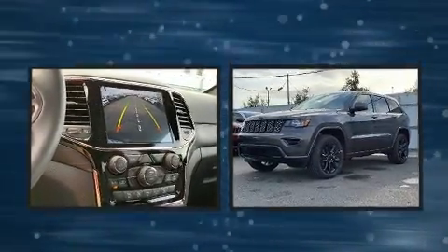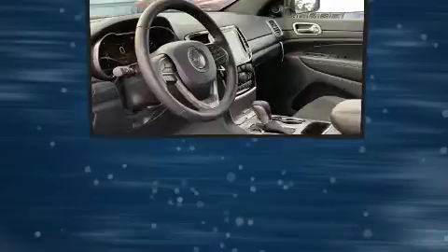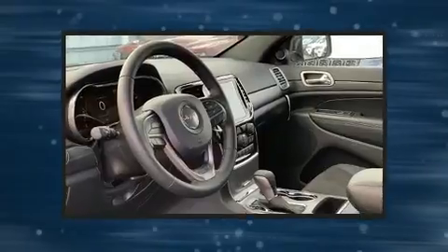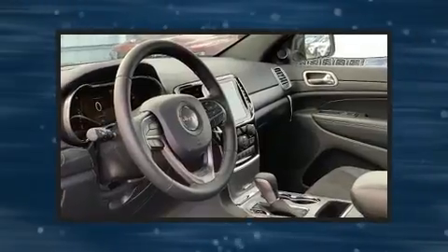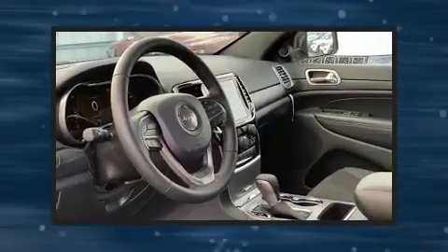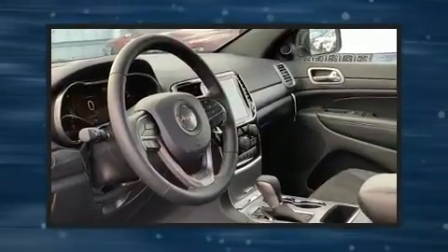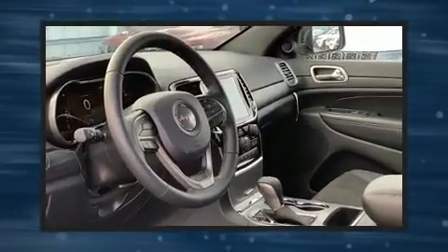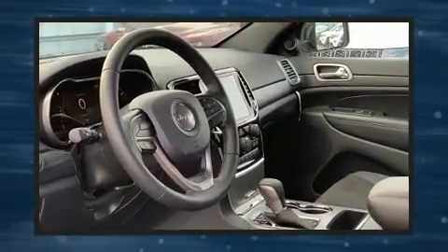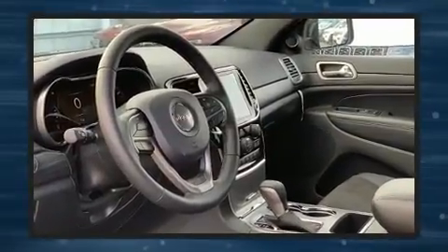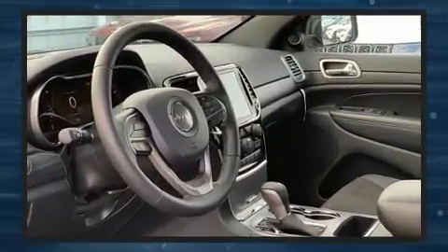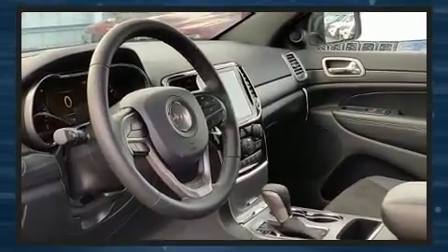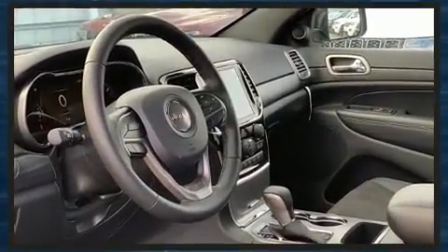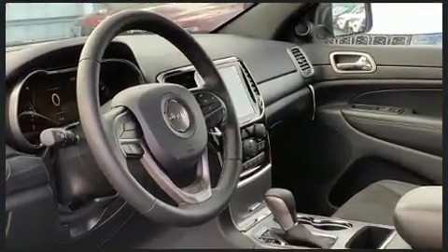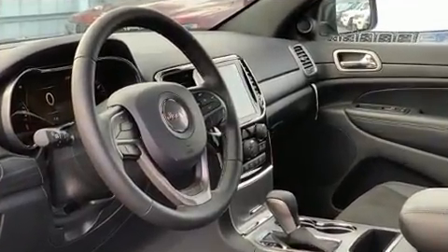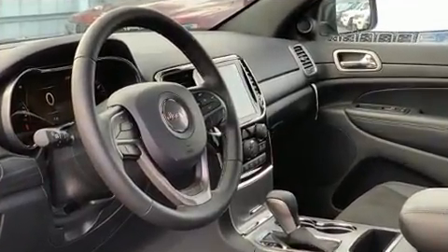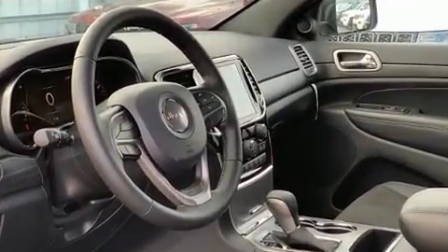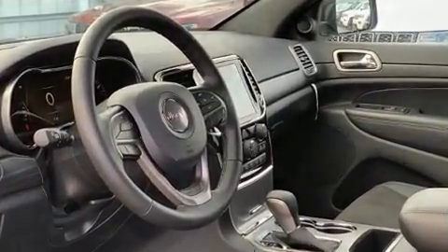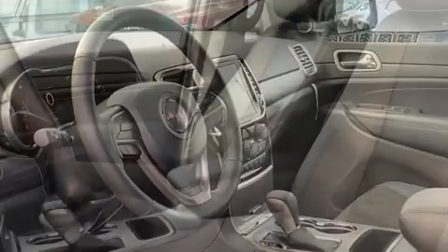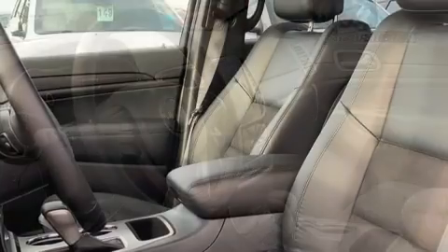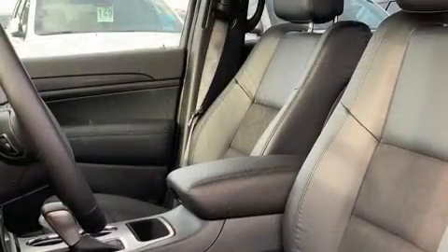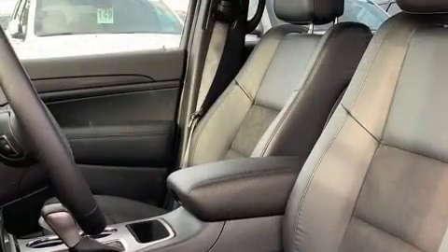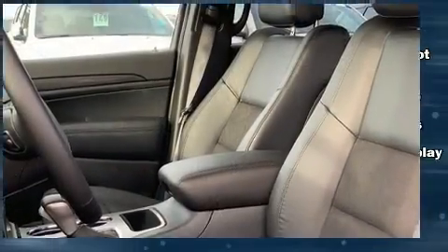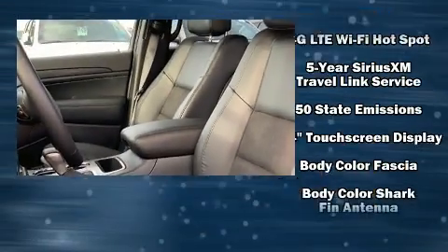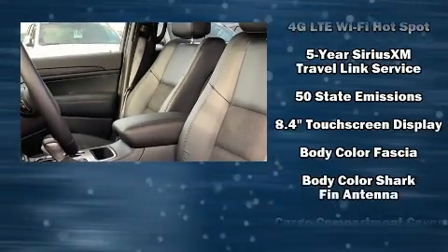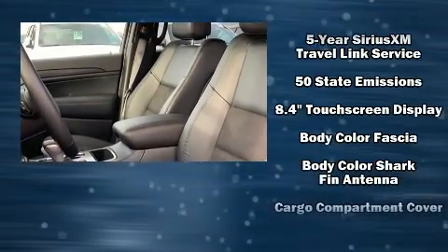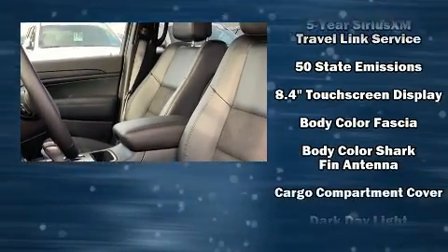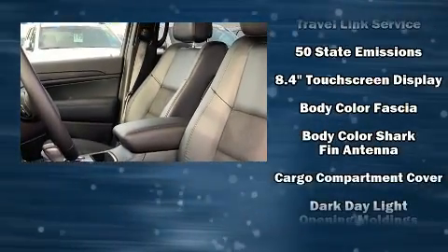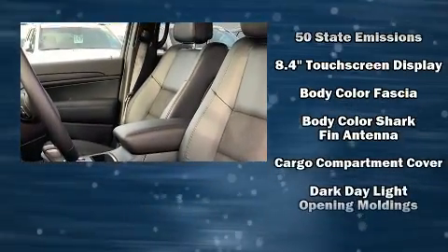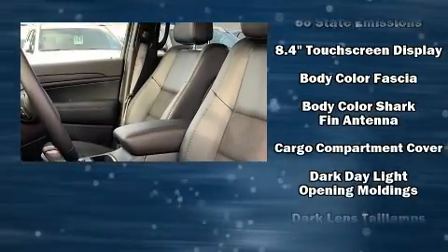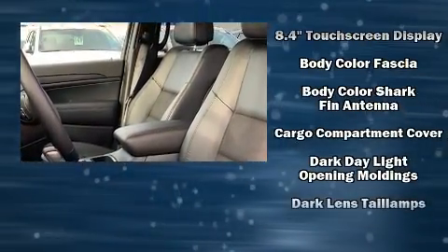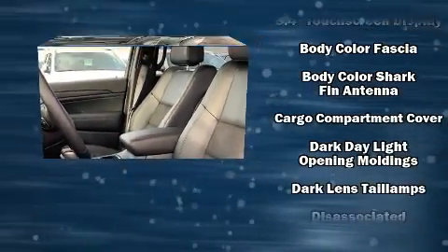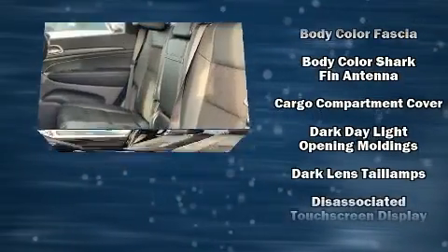Top features include remote keyless entry, front and rear reading lights, voice-activated navigation, variably intermittent wipers, a trailer hitch, and cruise control.